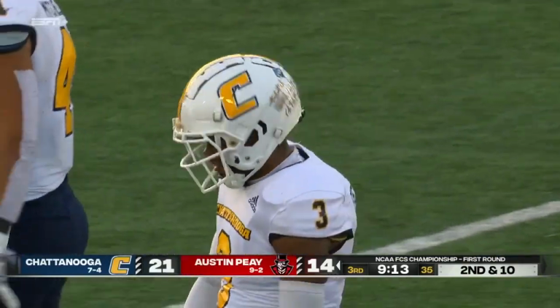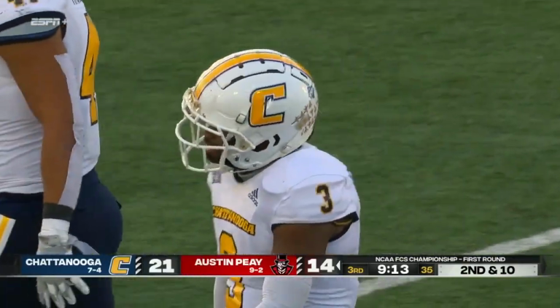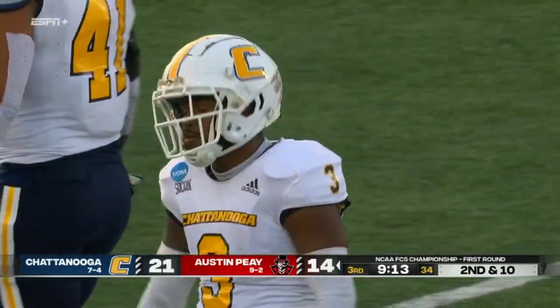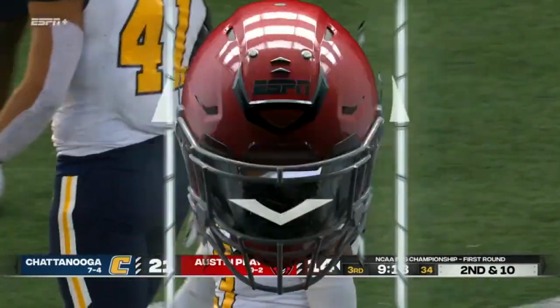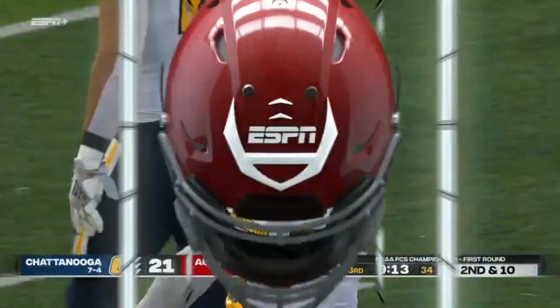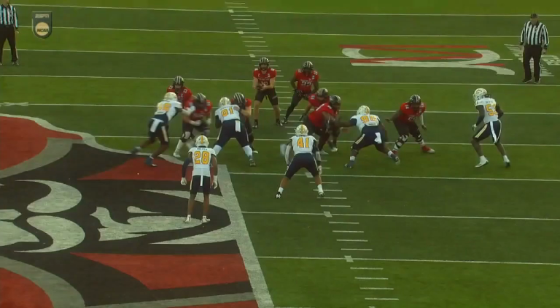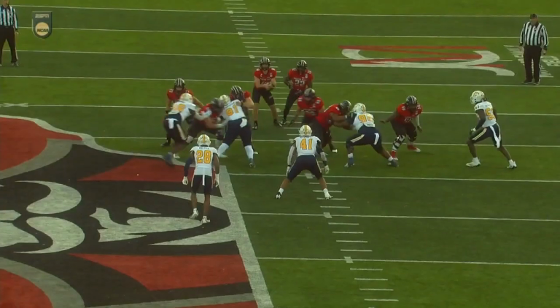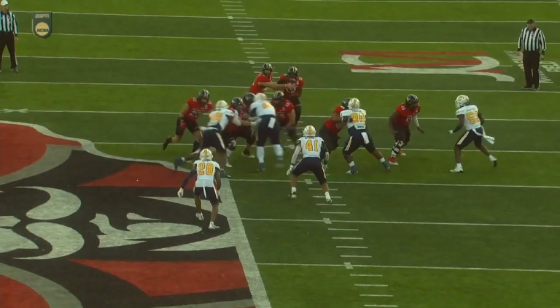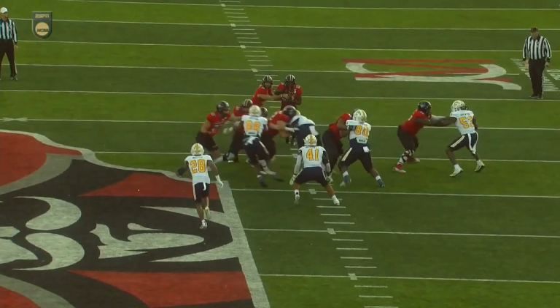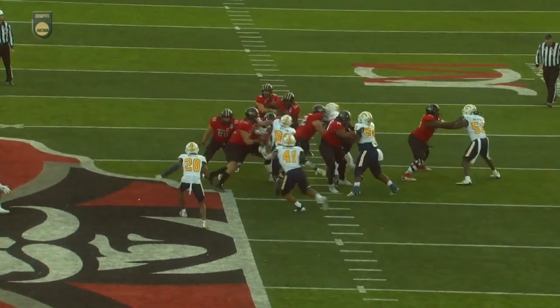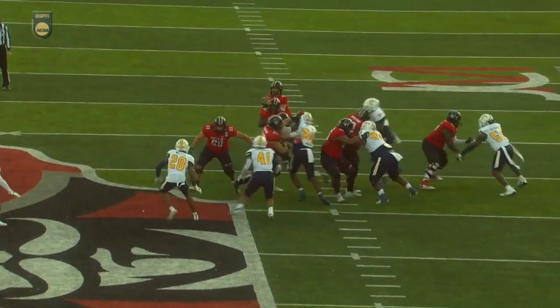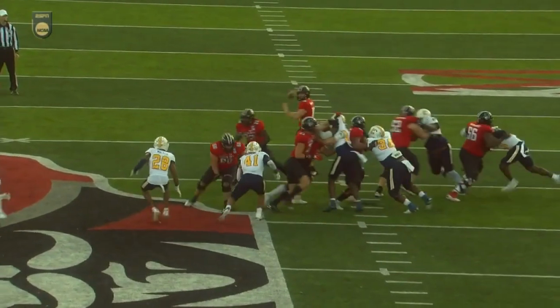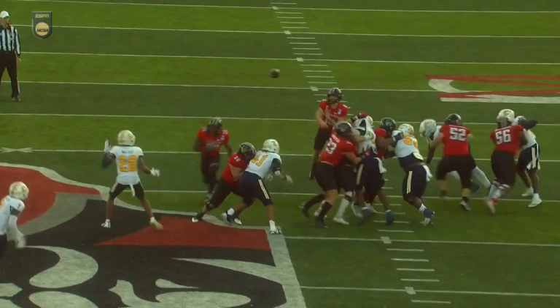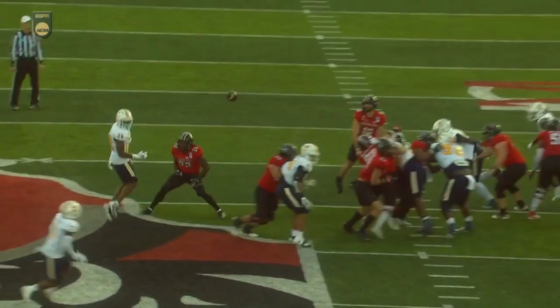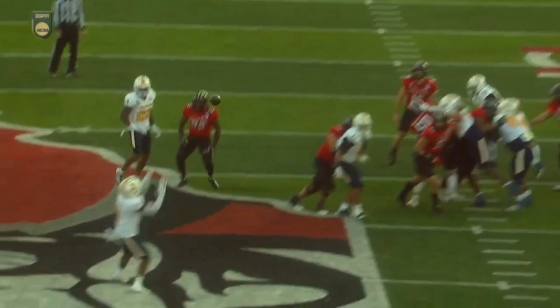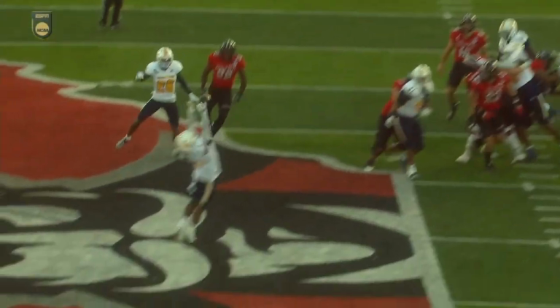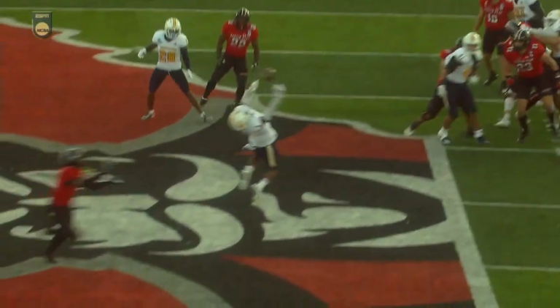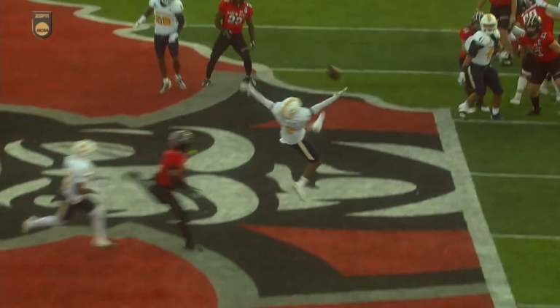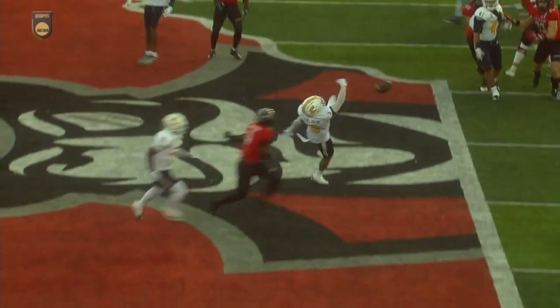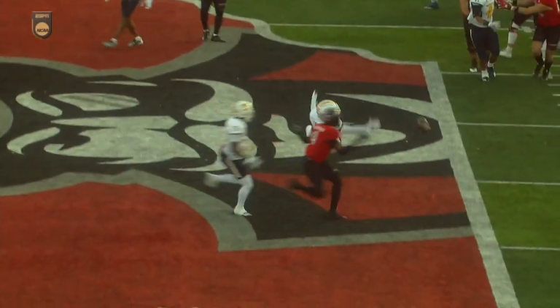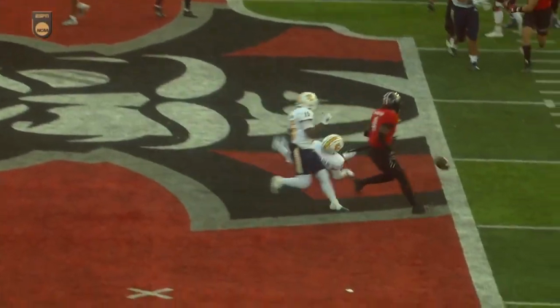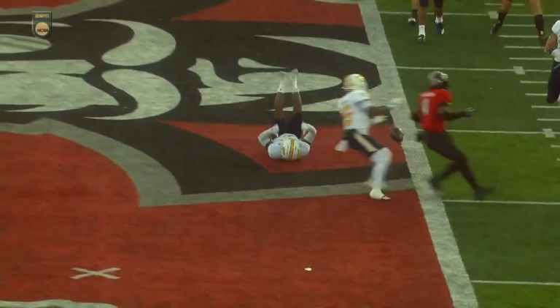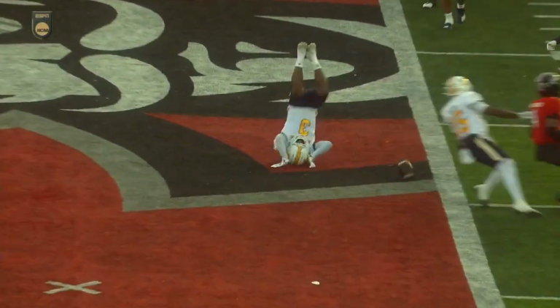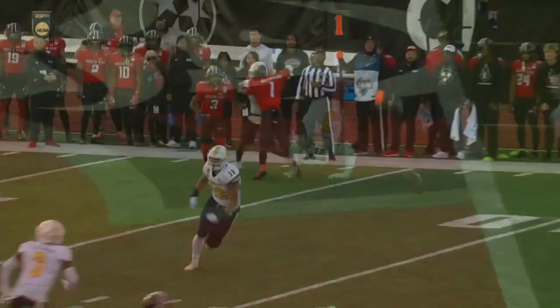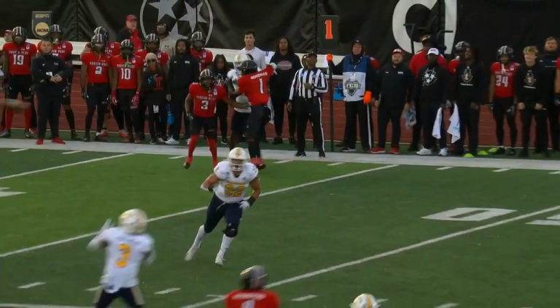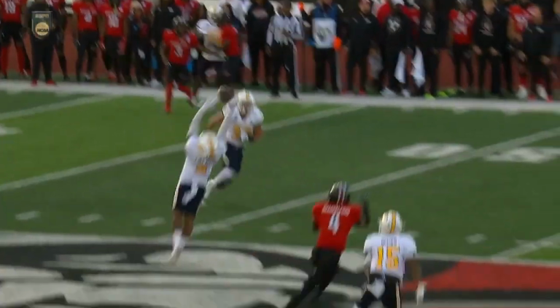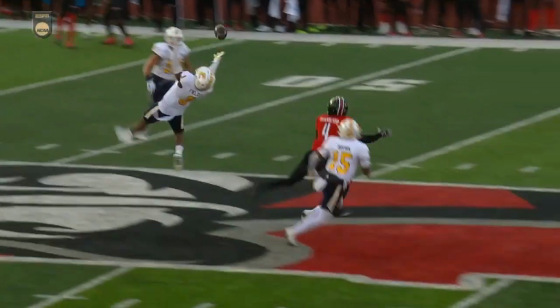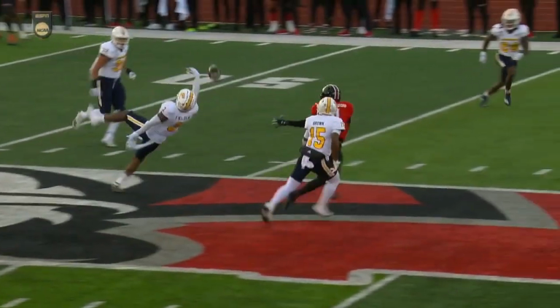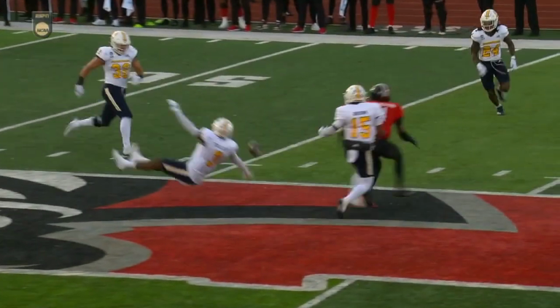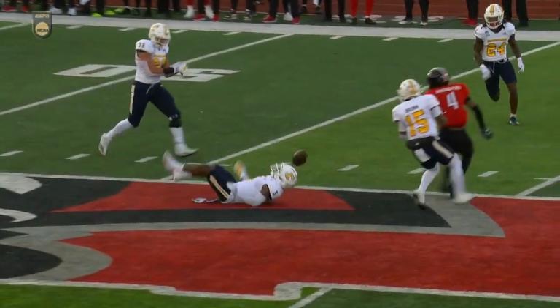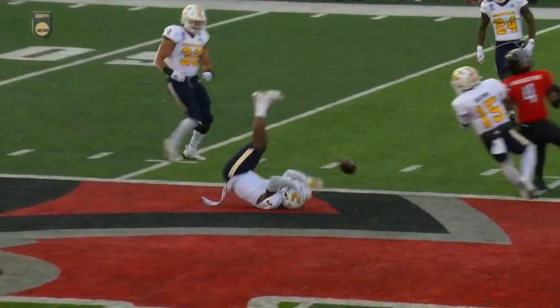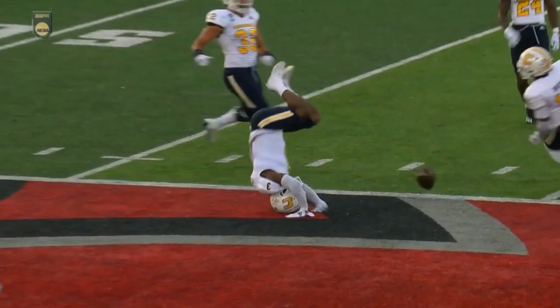It was an RPO. Lillow thought he had some space to throw that glance route. Look for three on the left side of the screen — just drops it right back, reads that play well, just couldn't quite get up high enough to bring that one down.